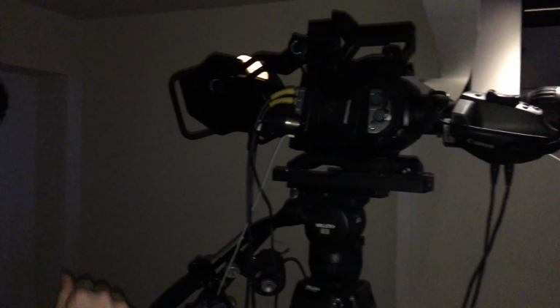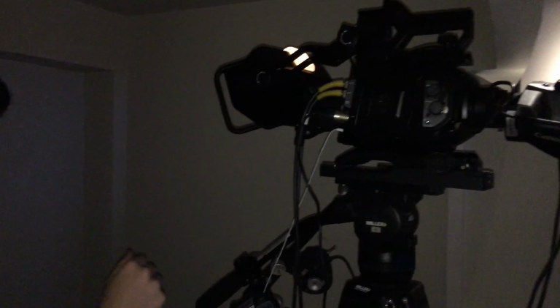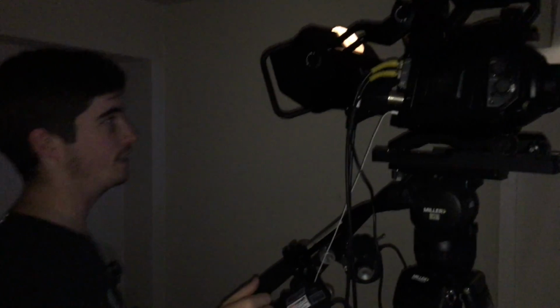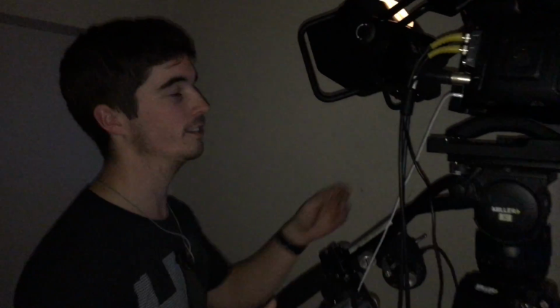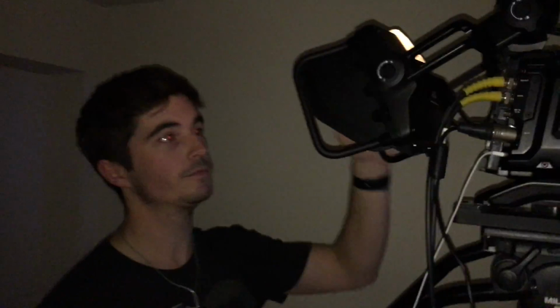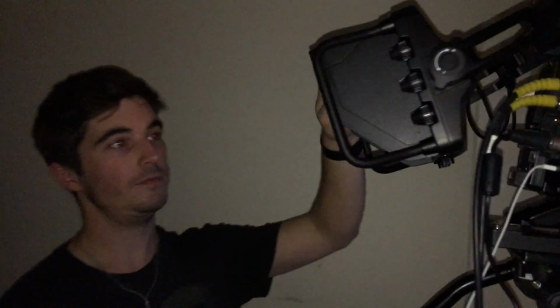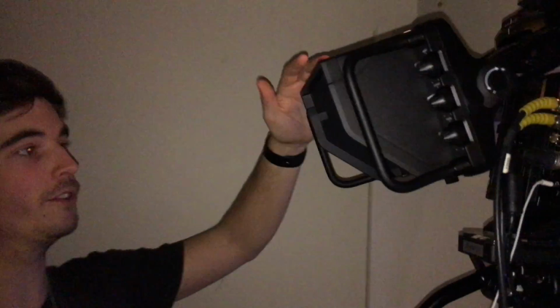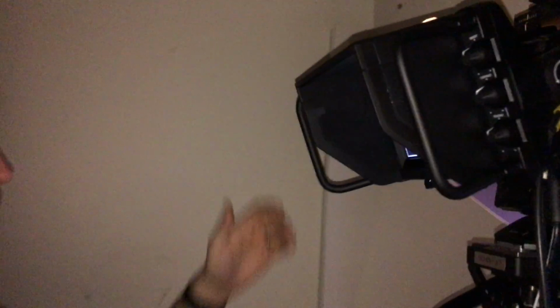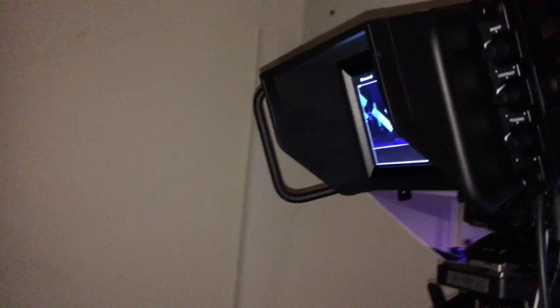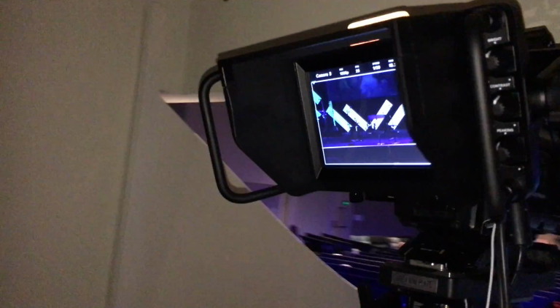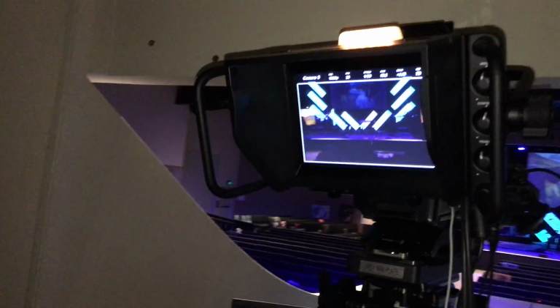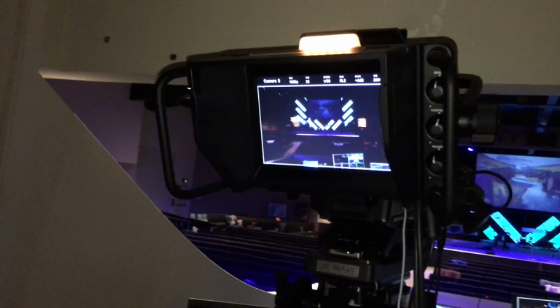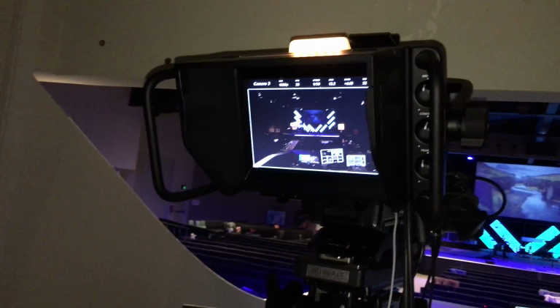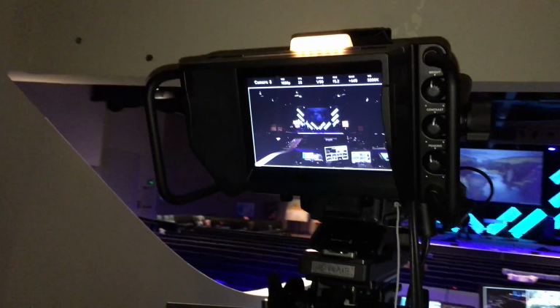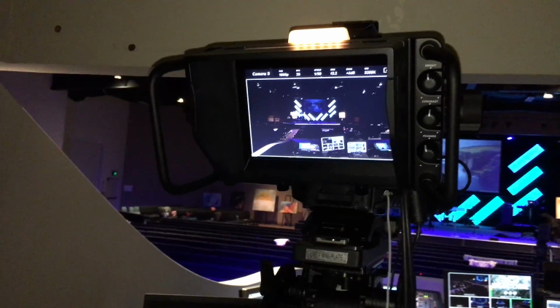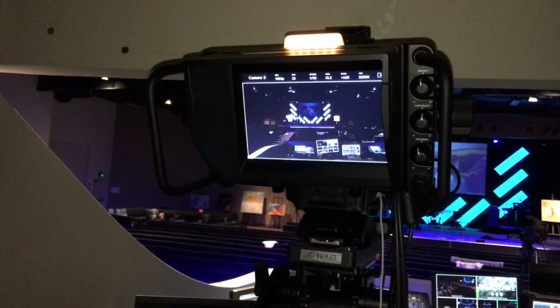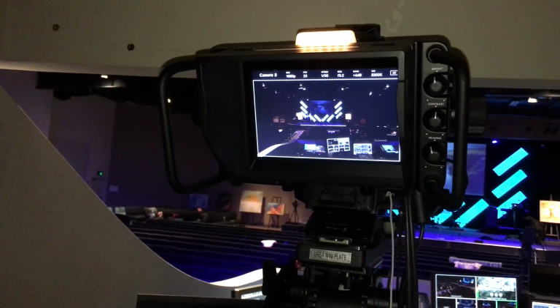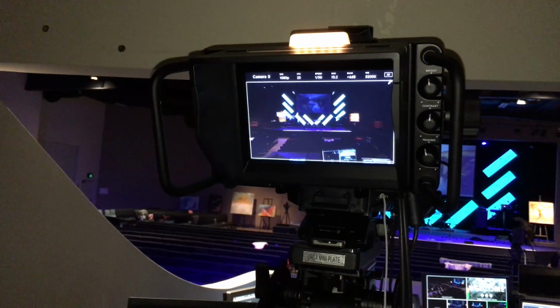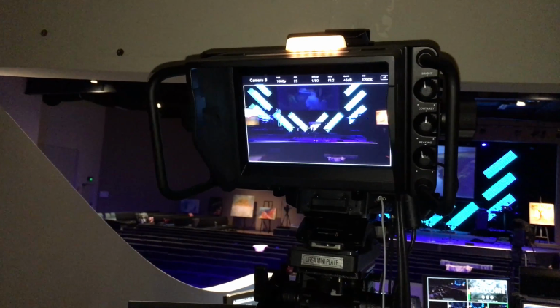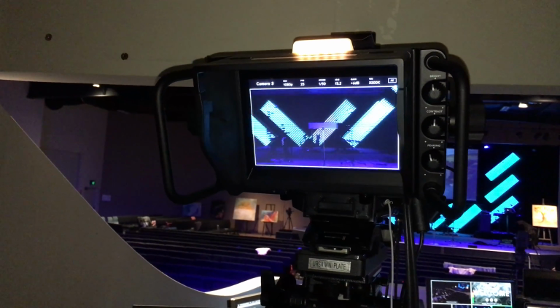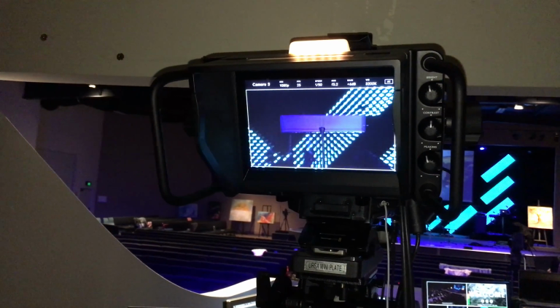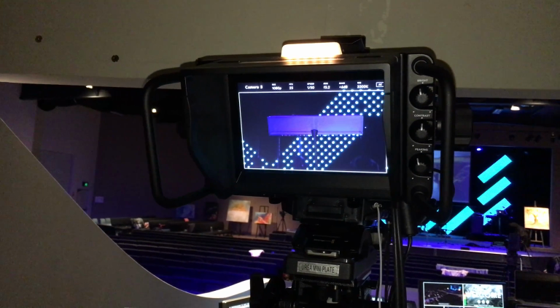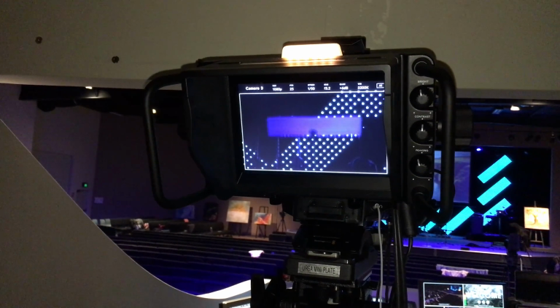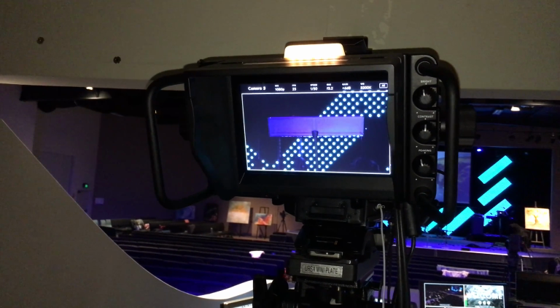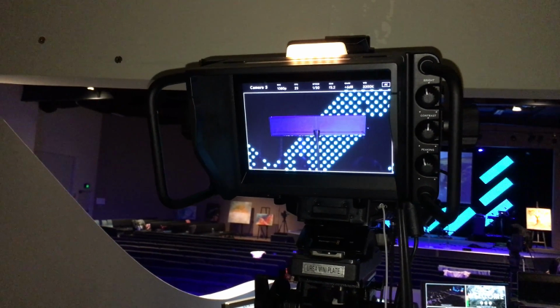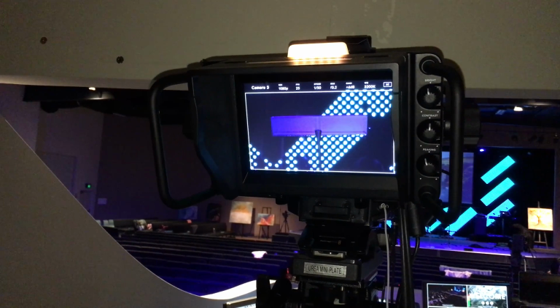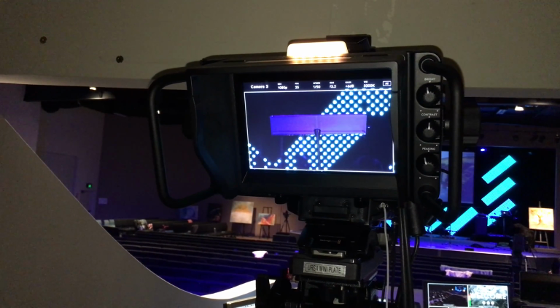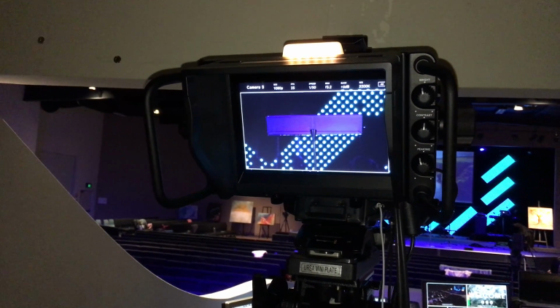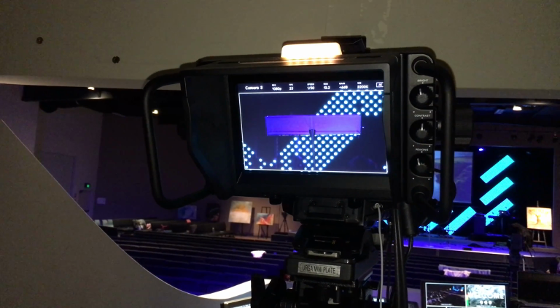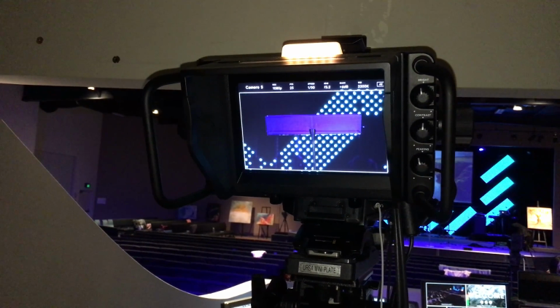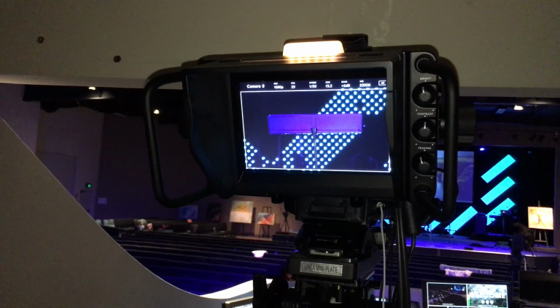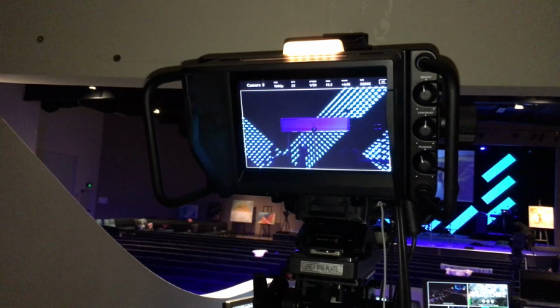We'll come around the front so you can see the viewfinder setup. We've got tally lights — green, yellow, and red — which is great, and yeah it's a really nice viewfinder for working away.